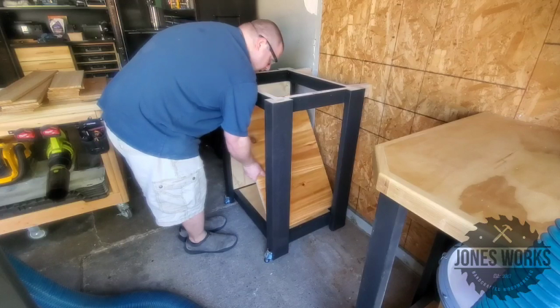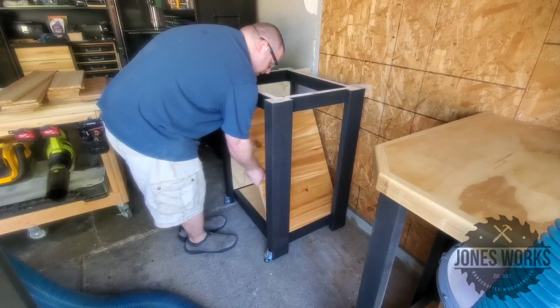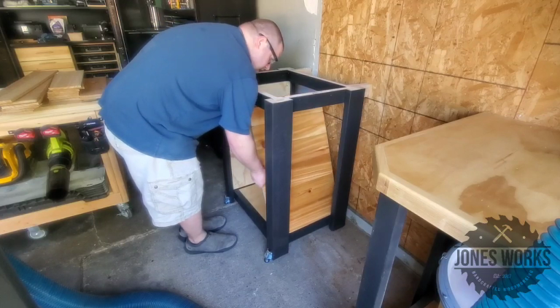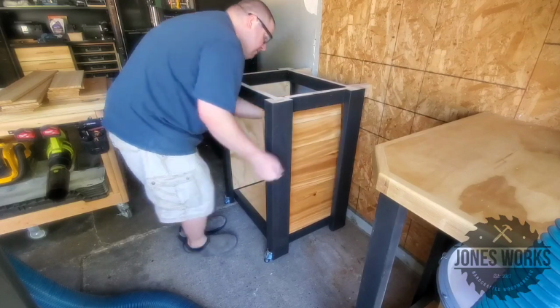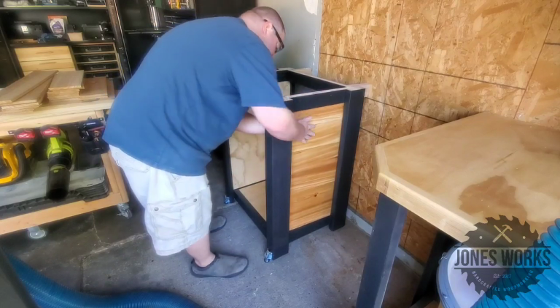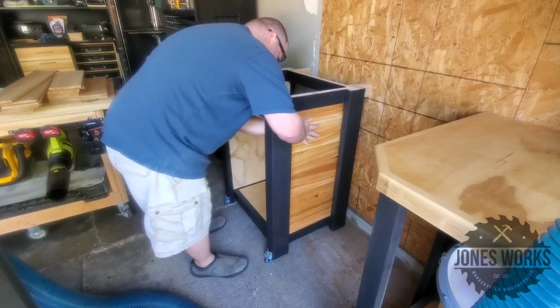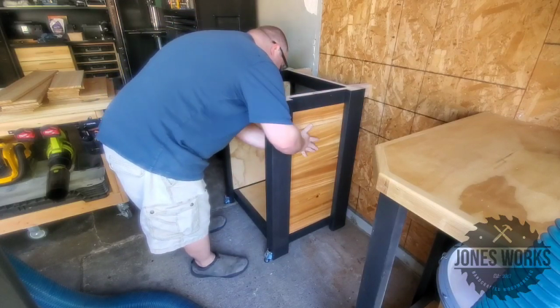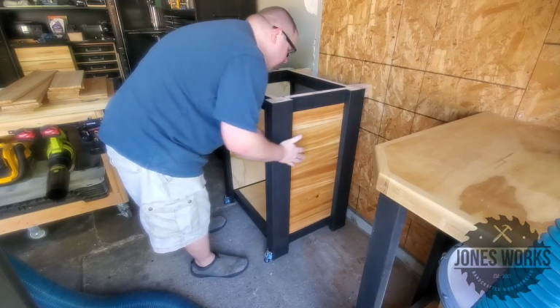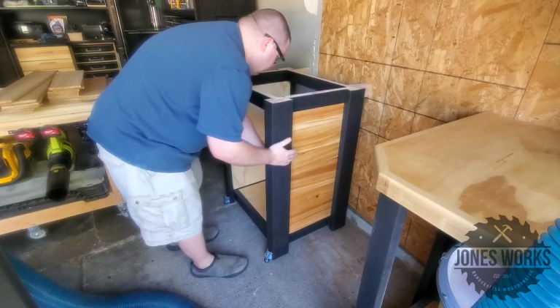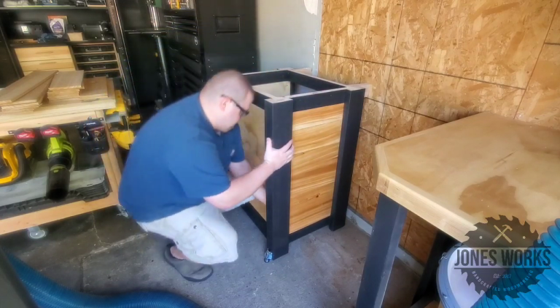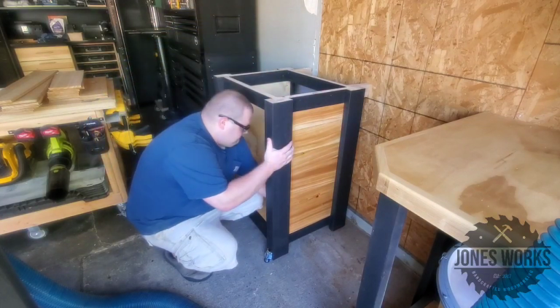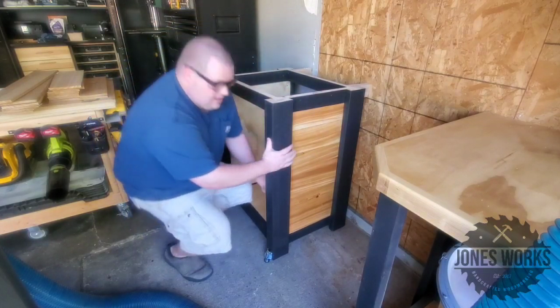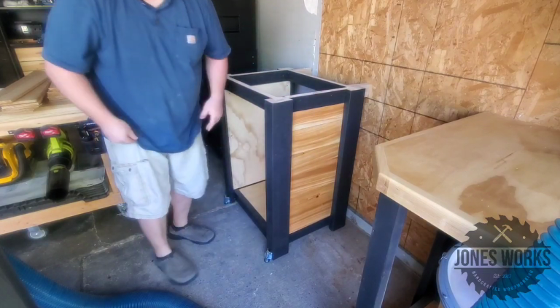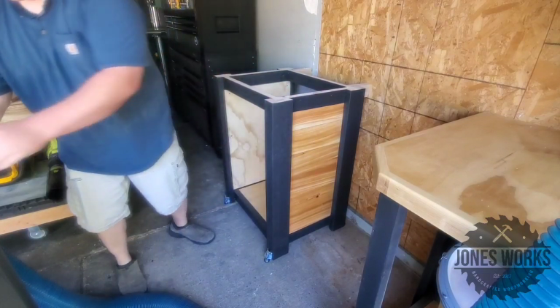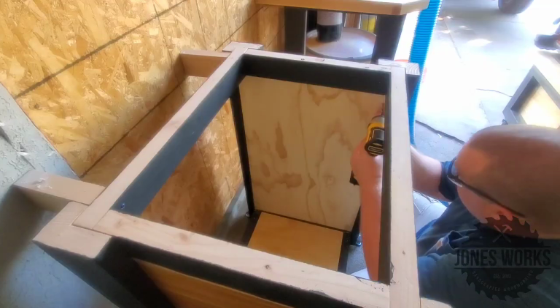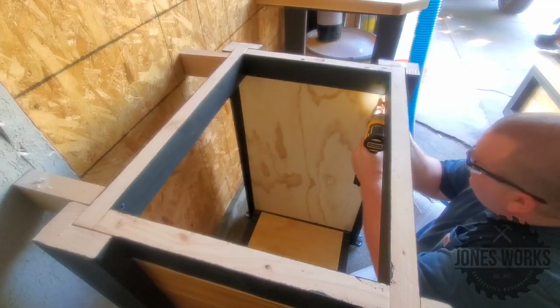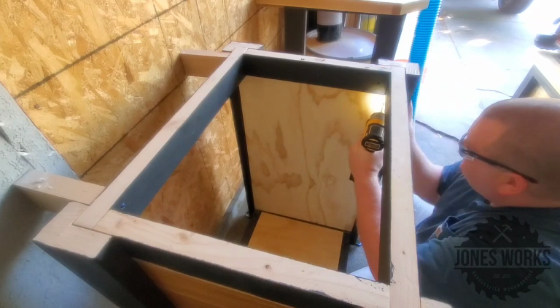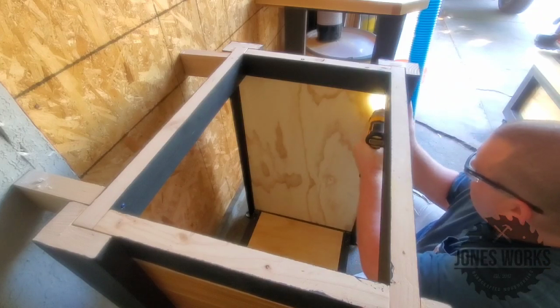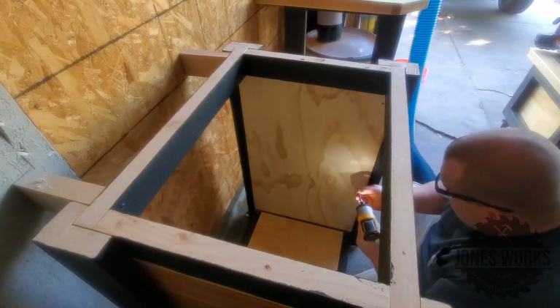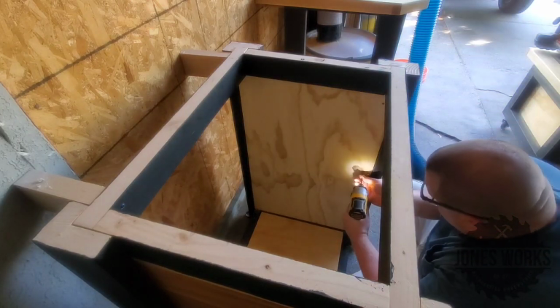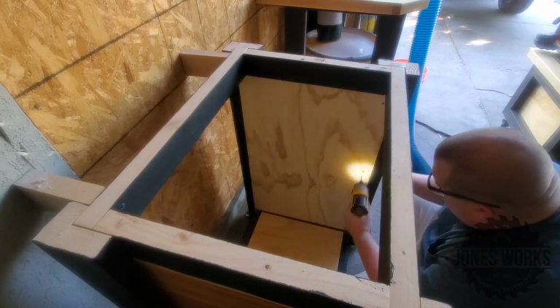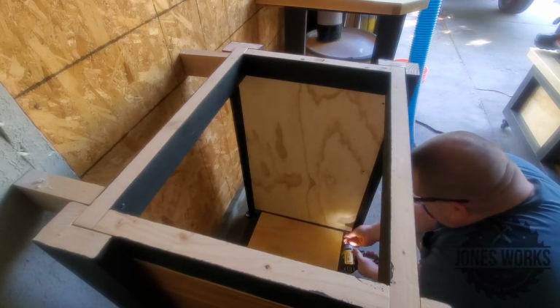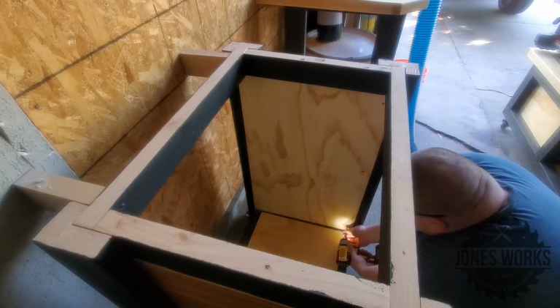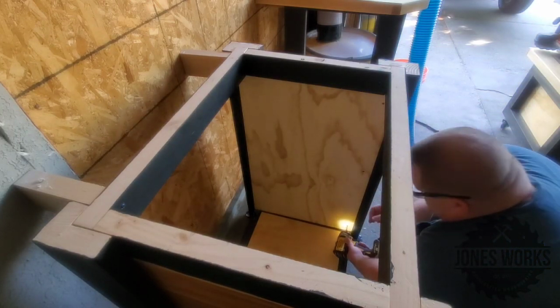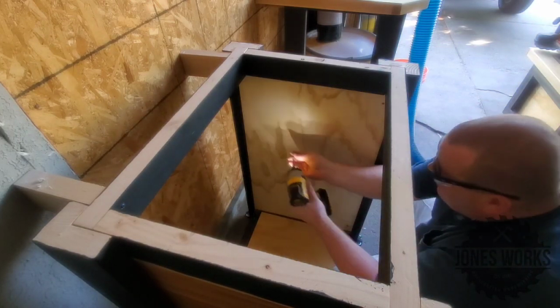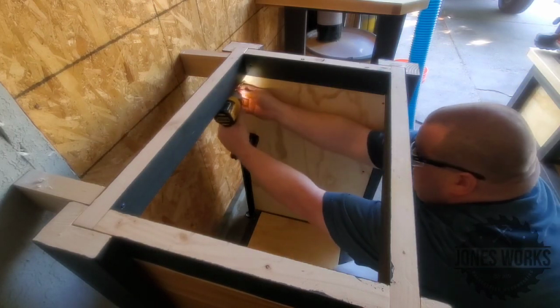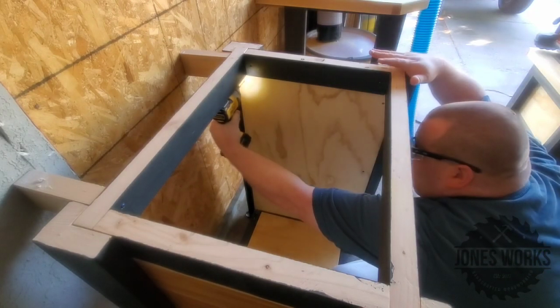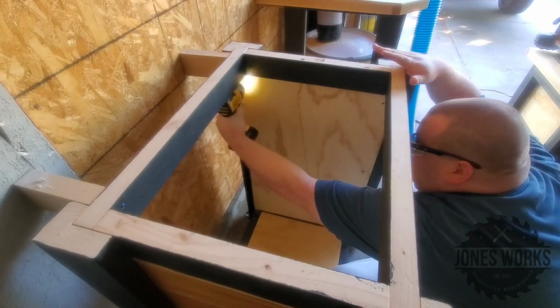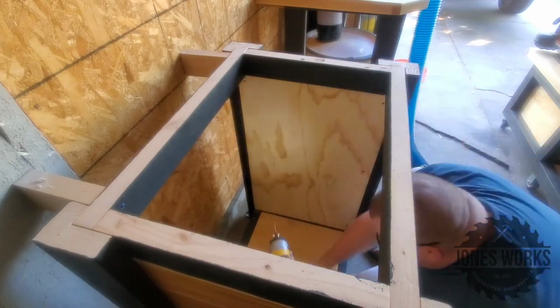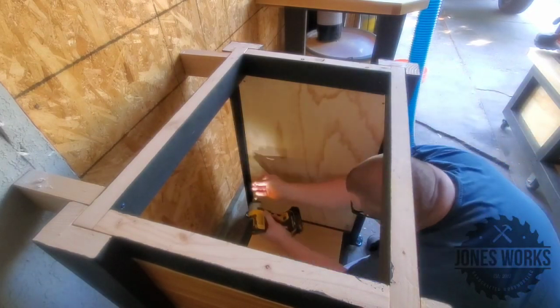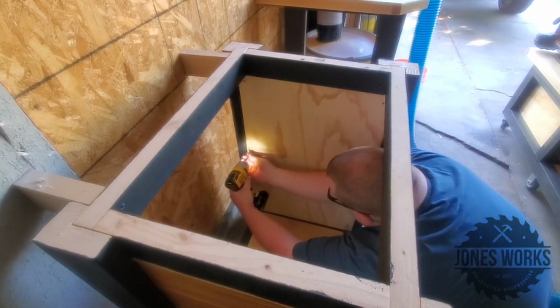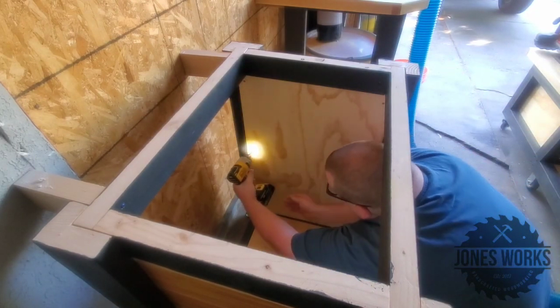After the finish dried, I got the cedar panels in, and now you can see how those turned out. I really like the look of these, and this will be what I mount those drawer slides onto later.